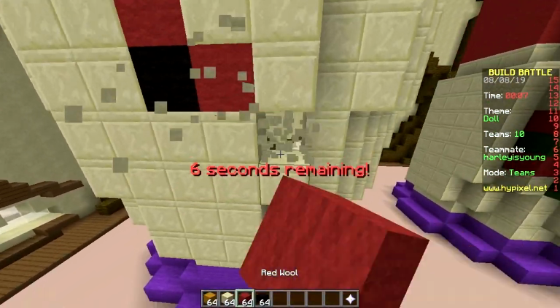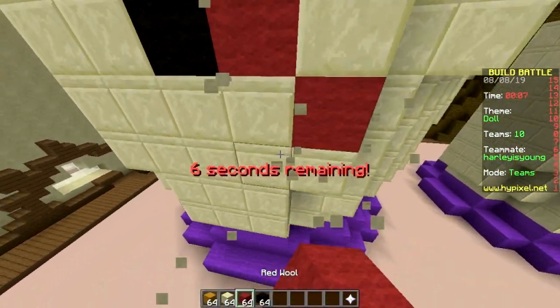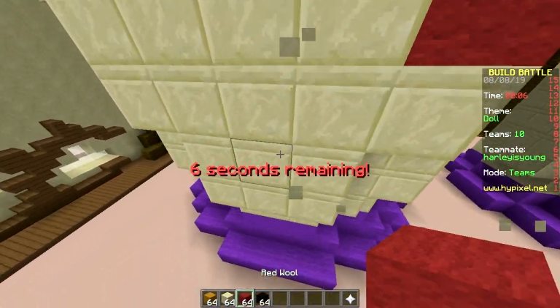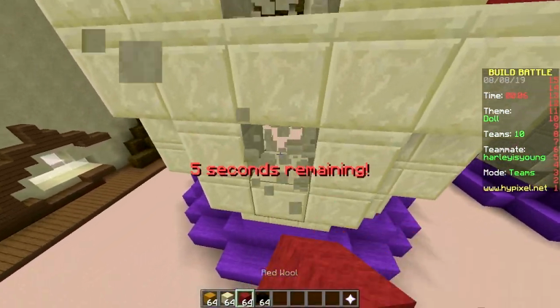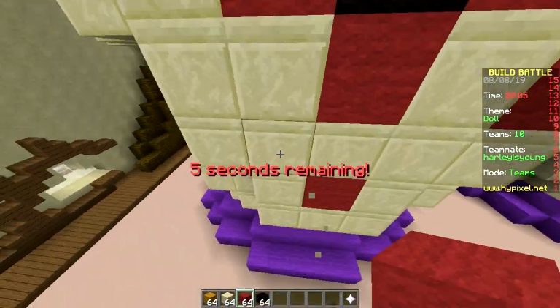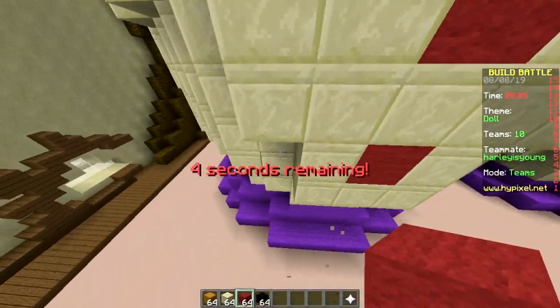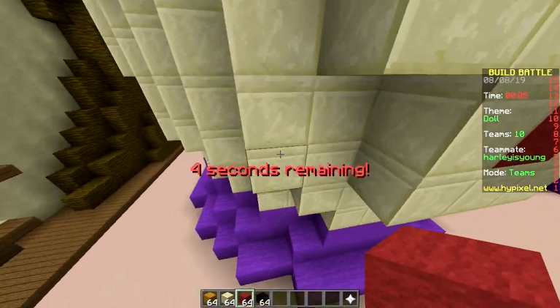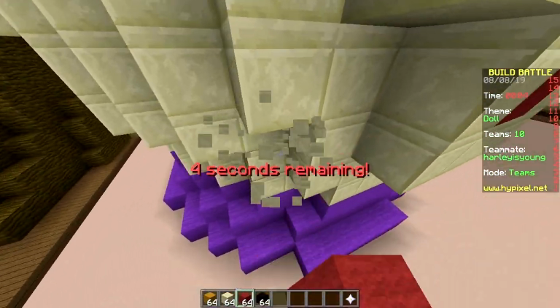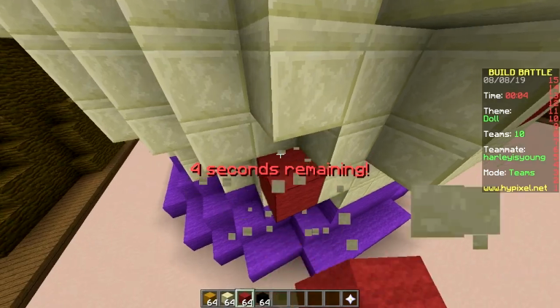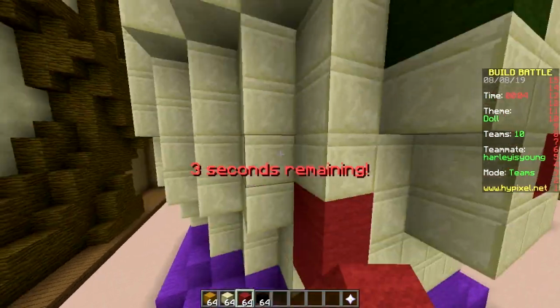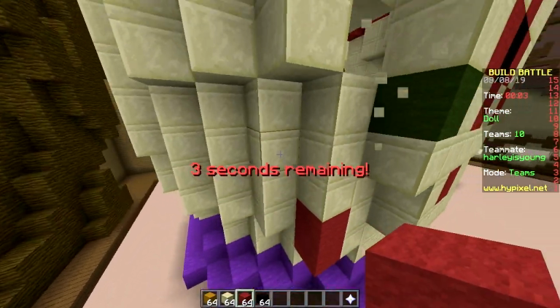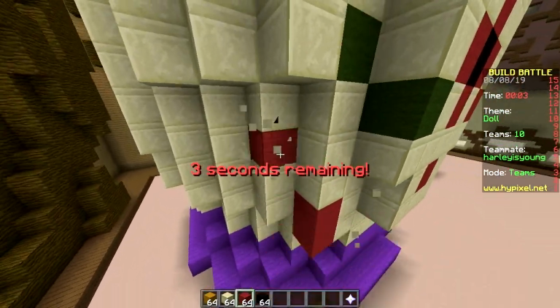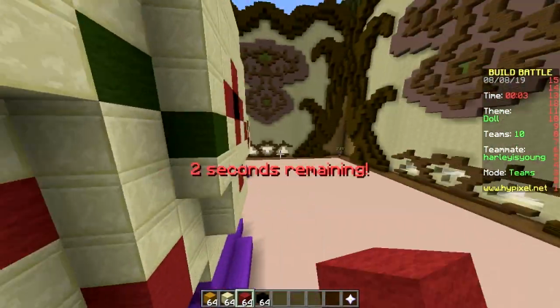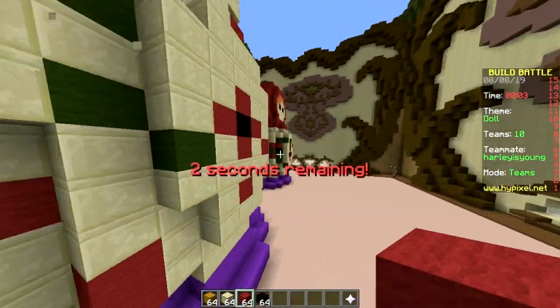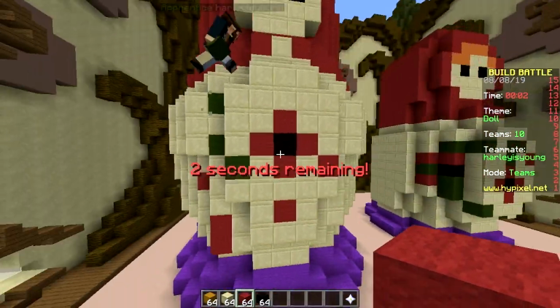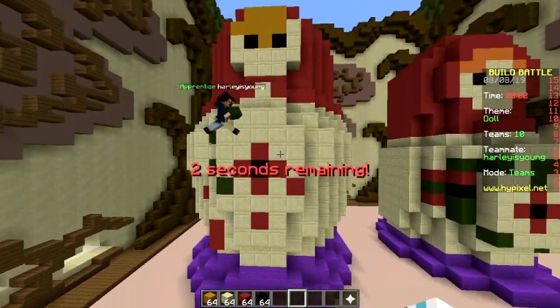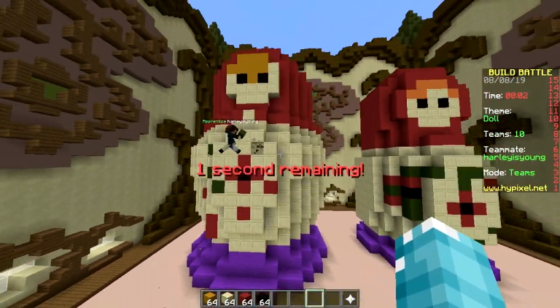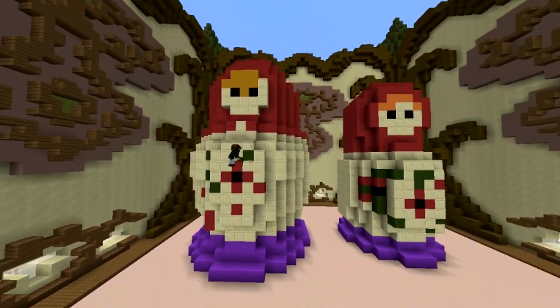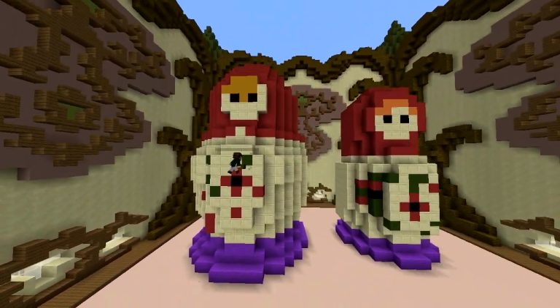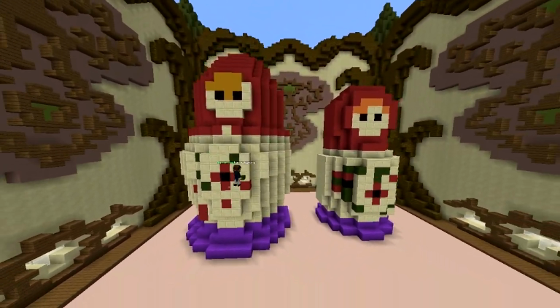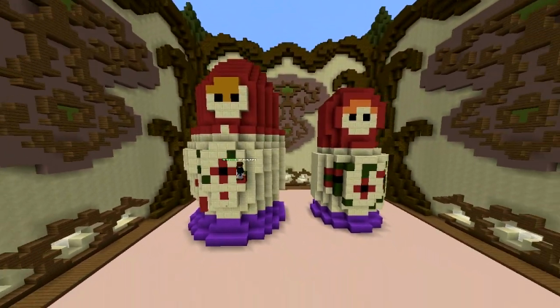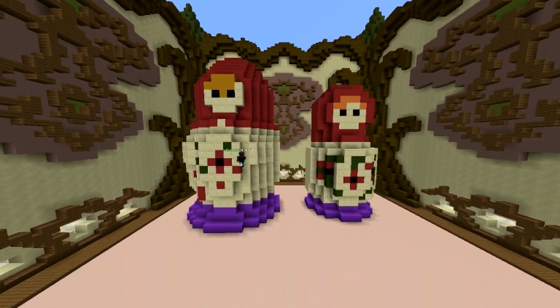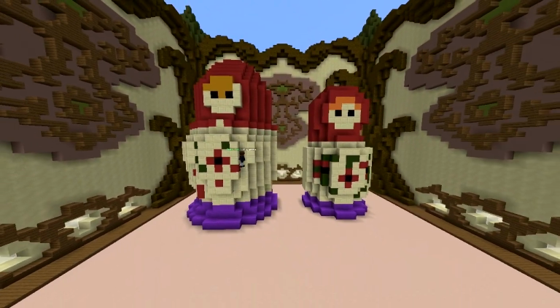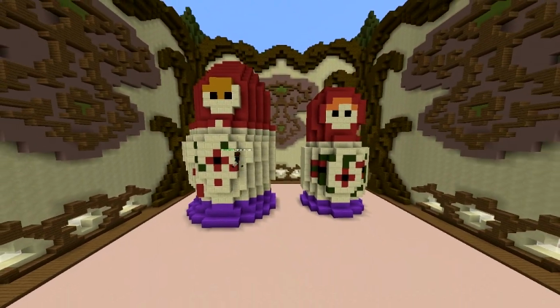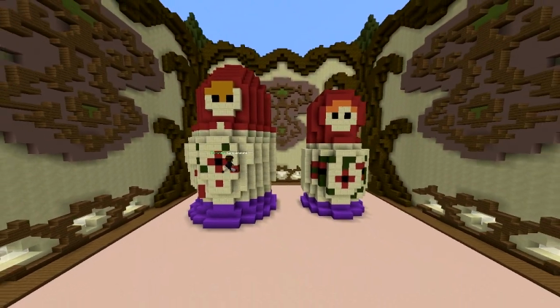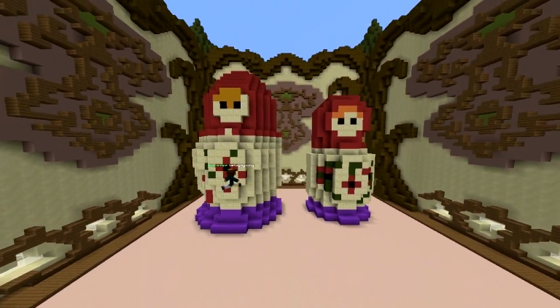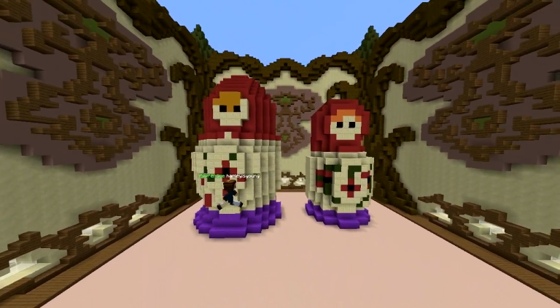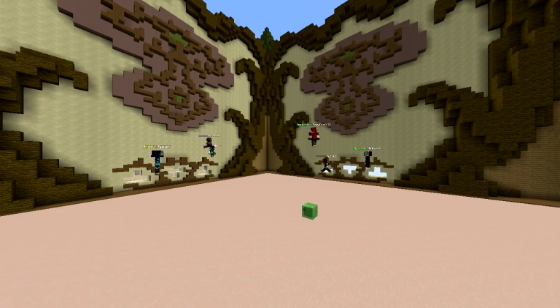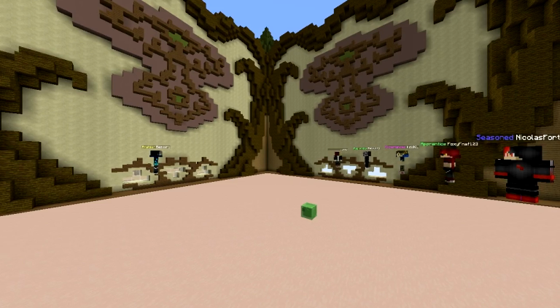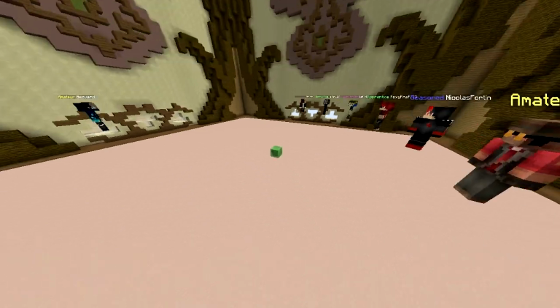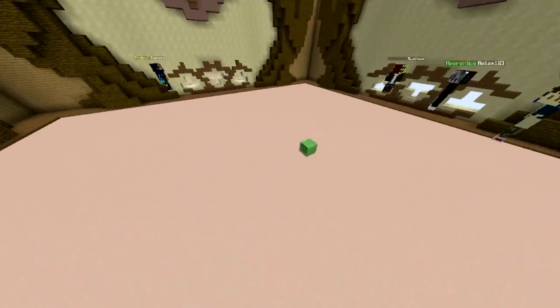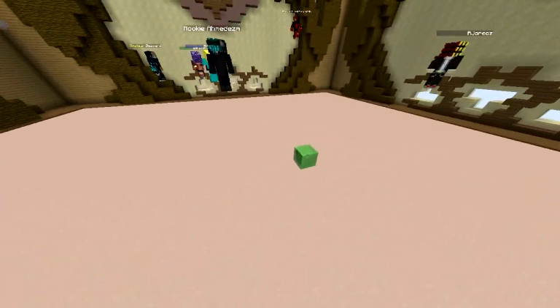We're running out of time — it doesn't look great. Put something on it, like a scarf or whatever. I'm adding flower patterns. I hope people get the point.